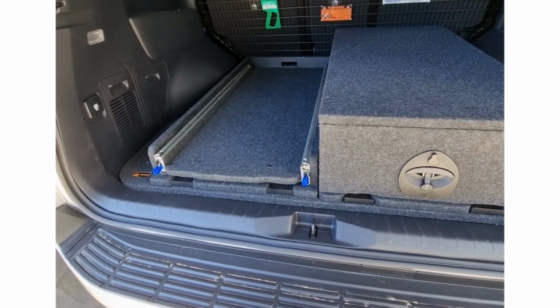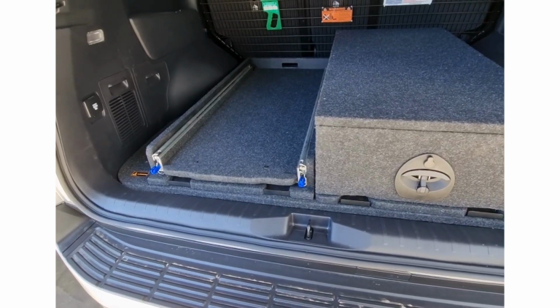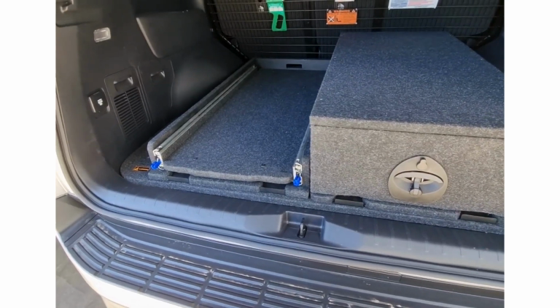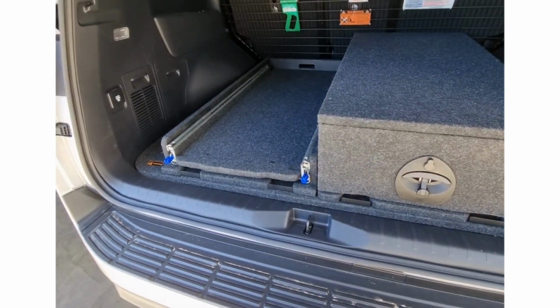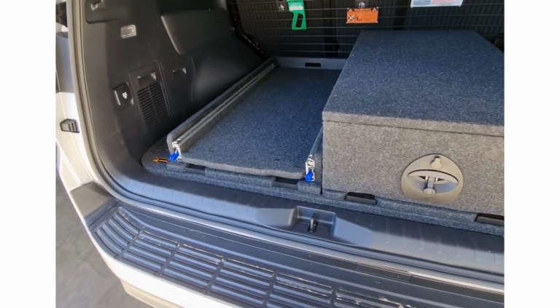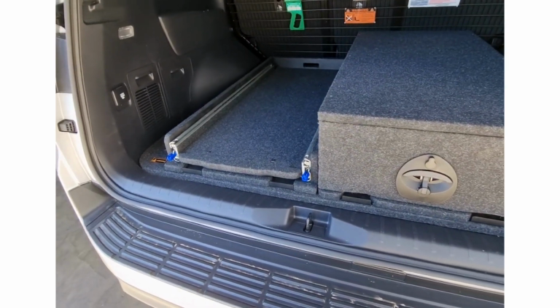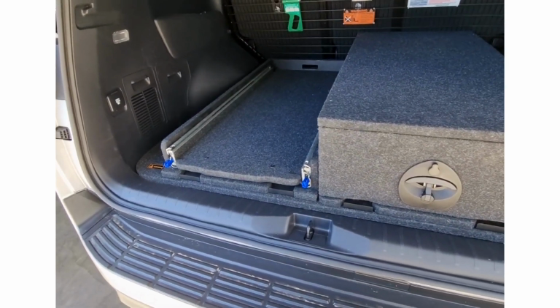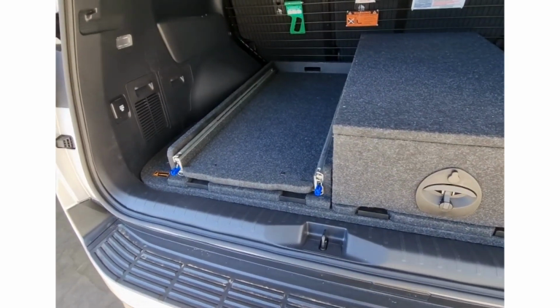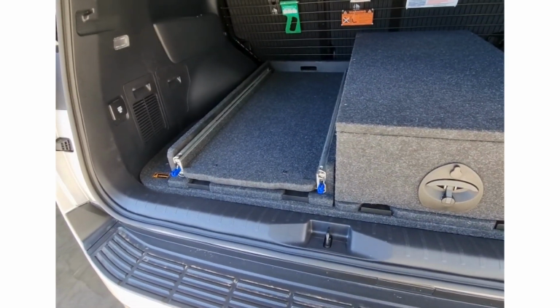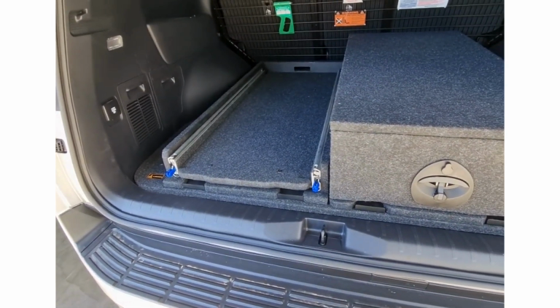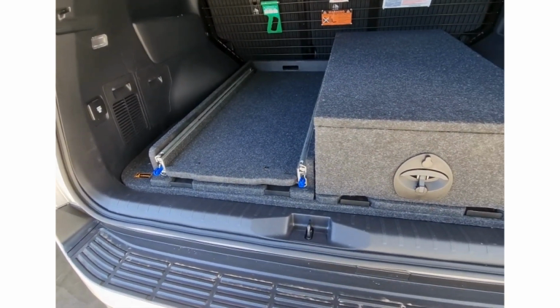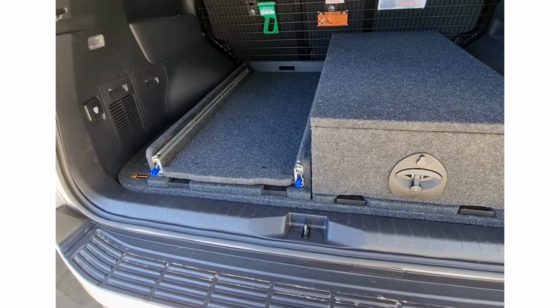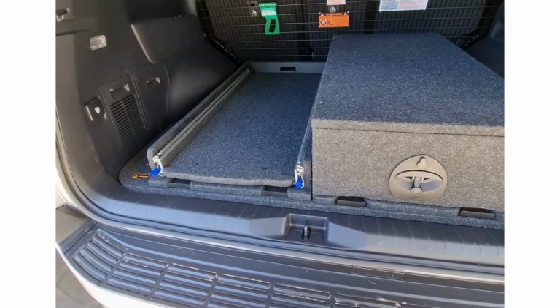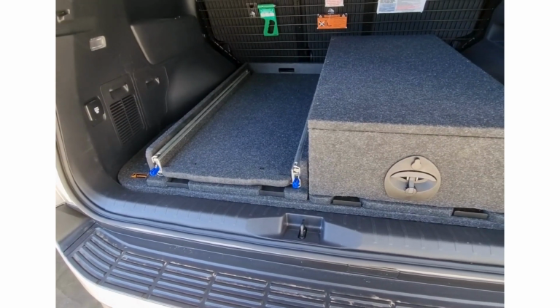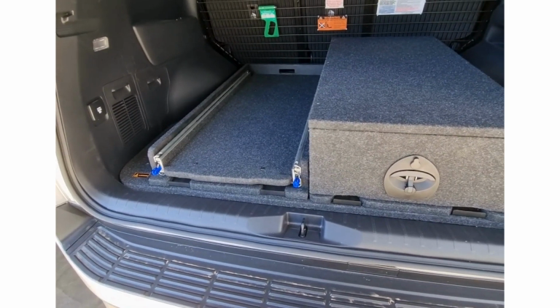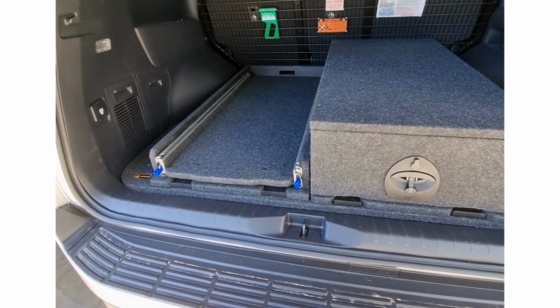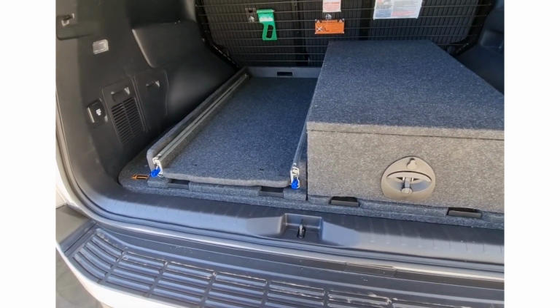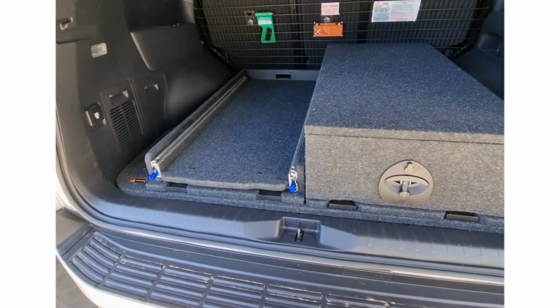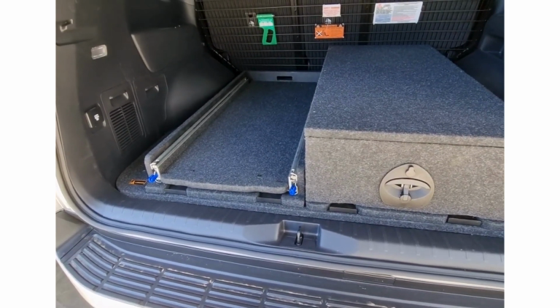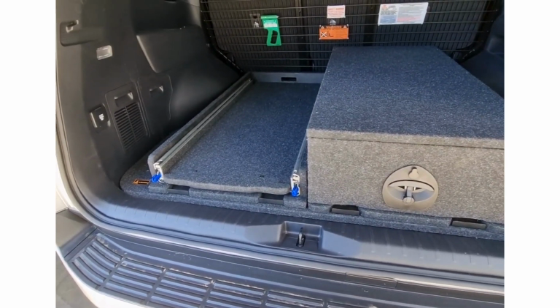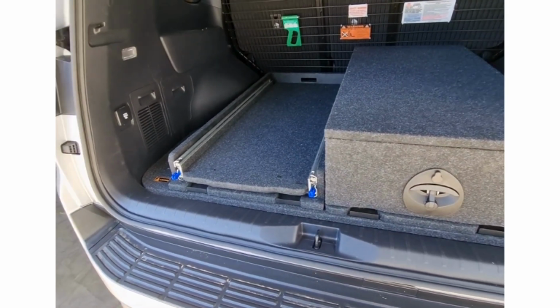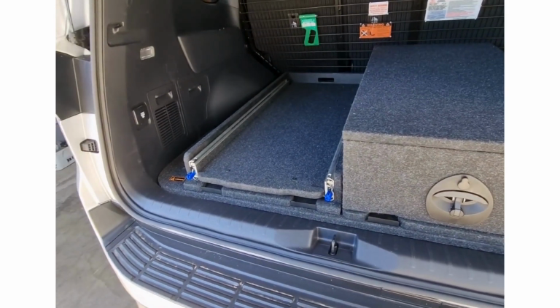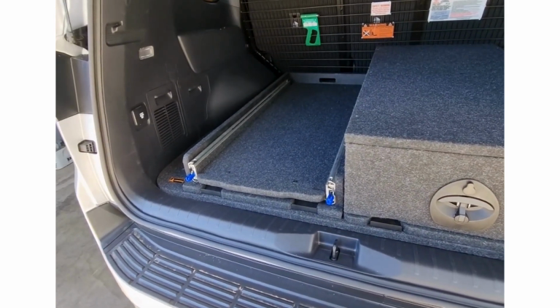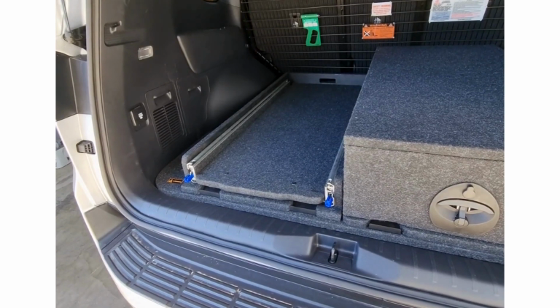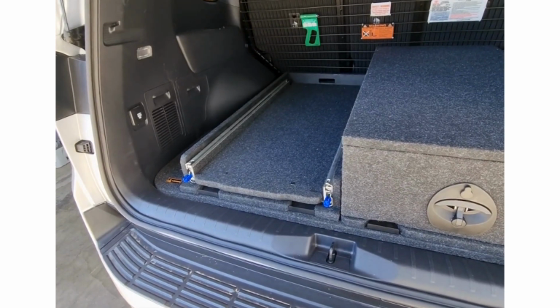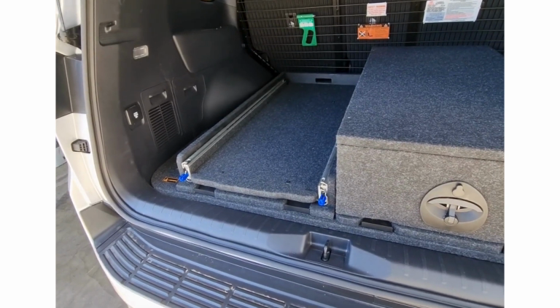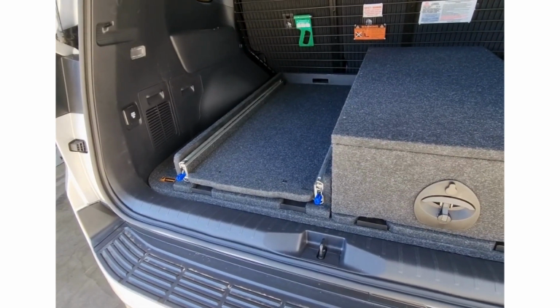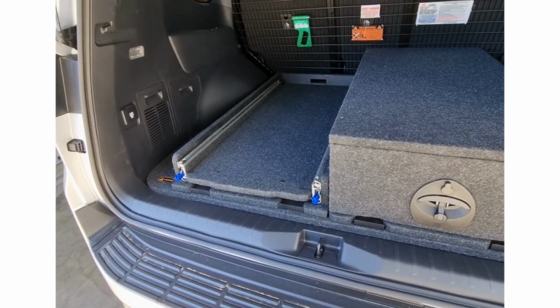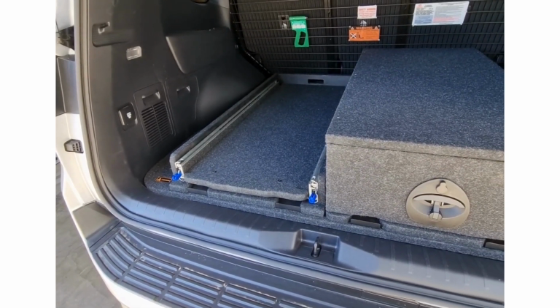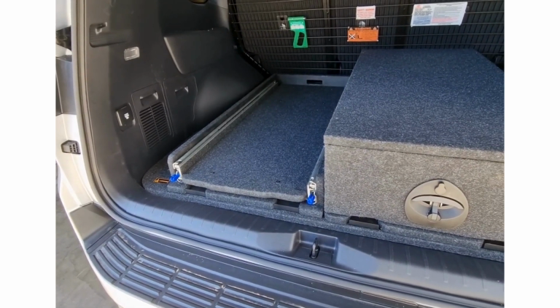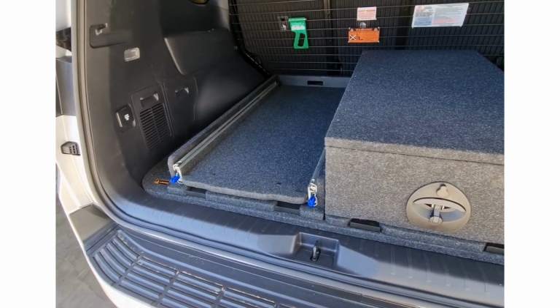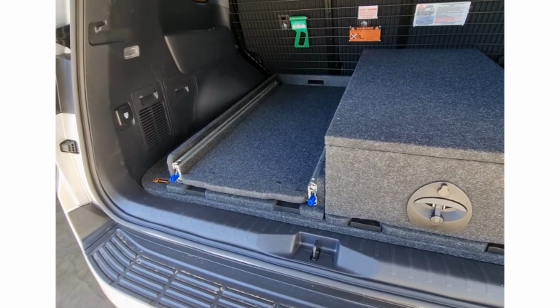Infinity is a lock-down mechanism that can be added to many of our storage modules. You can see we have a single drawer and a low-down slide here. I'll quickly demonstrate how easy it is to get these modules in and out.